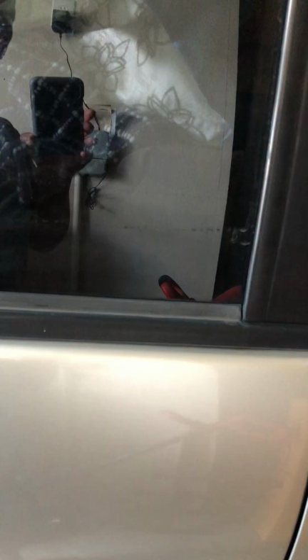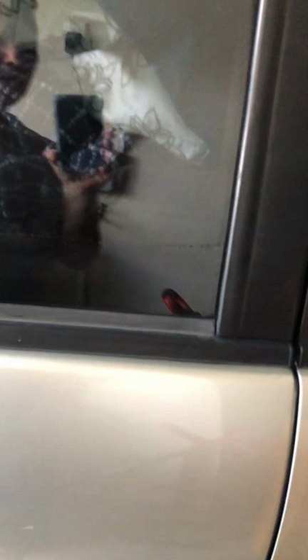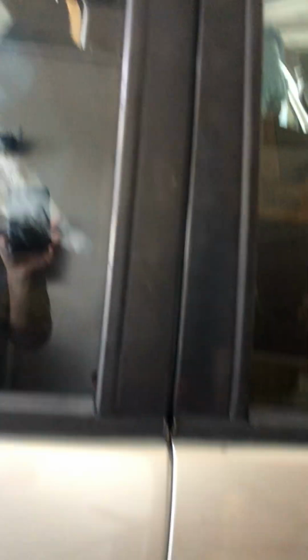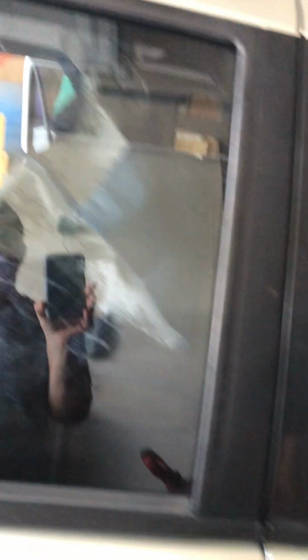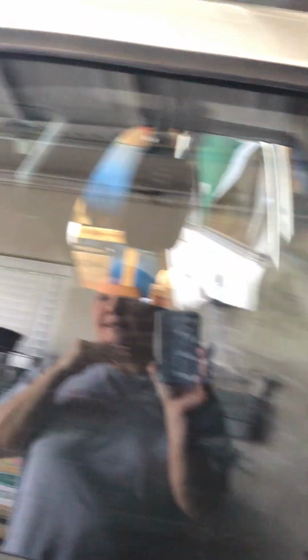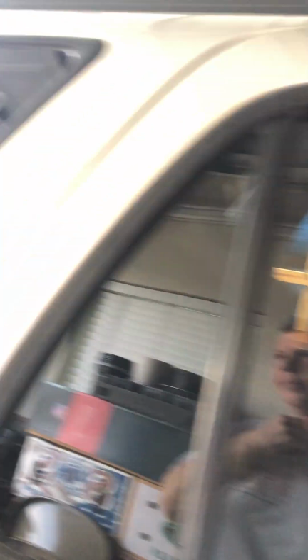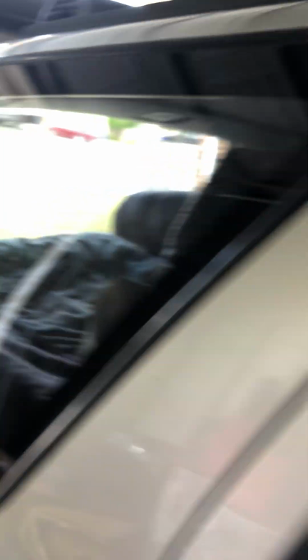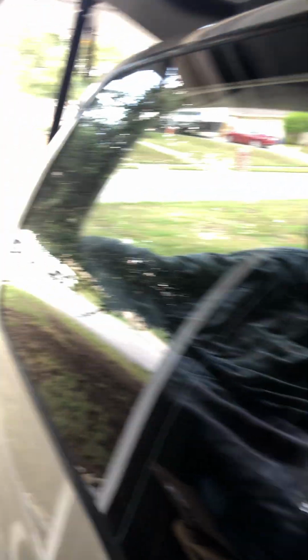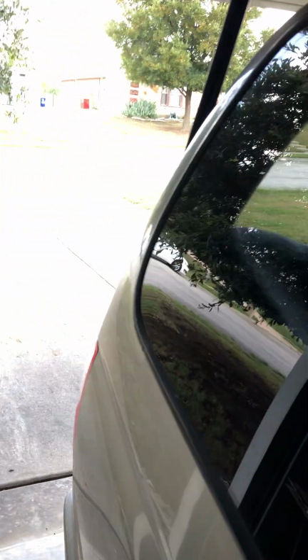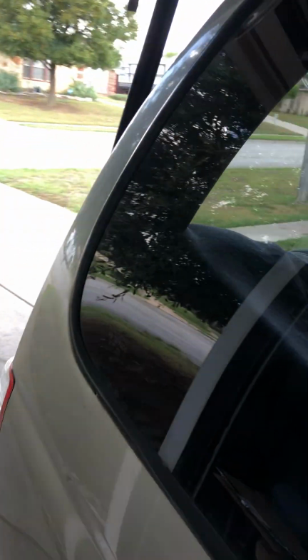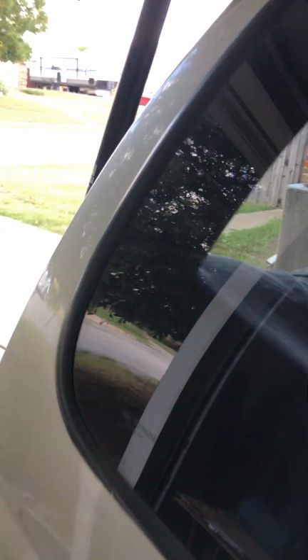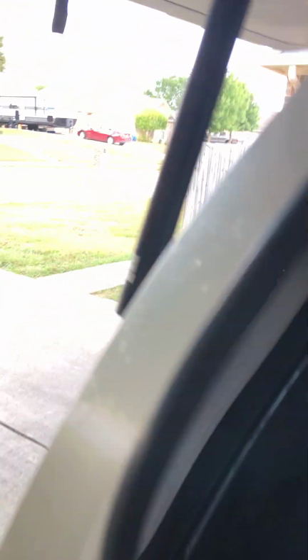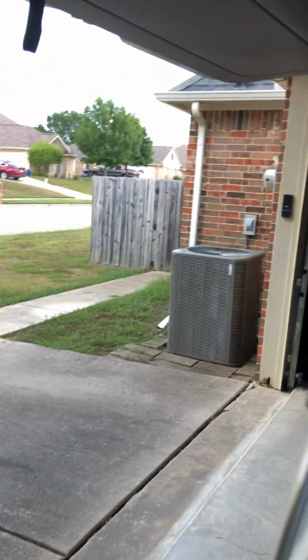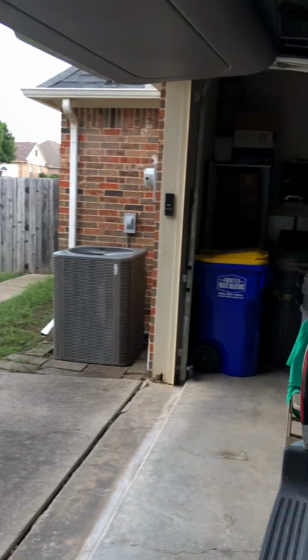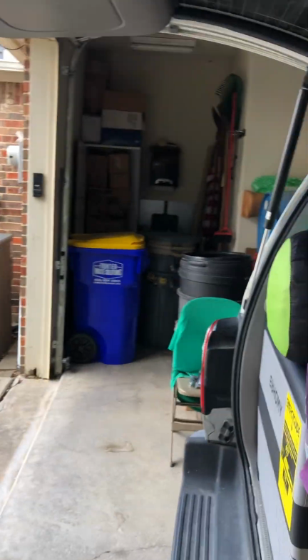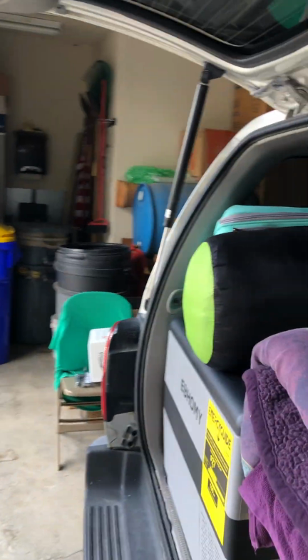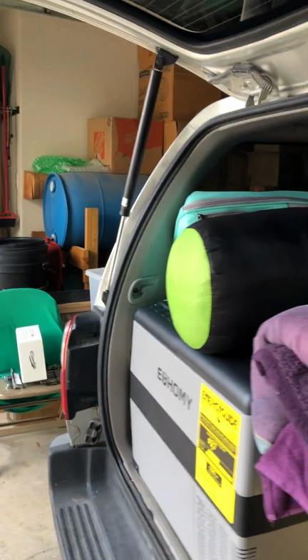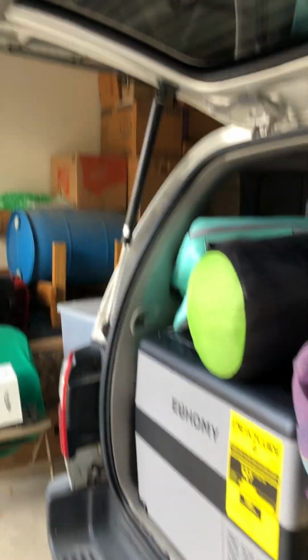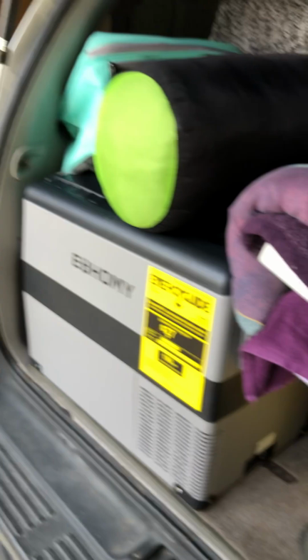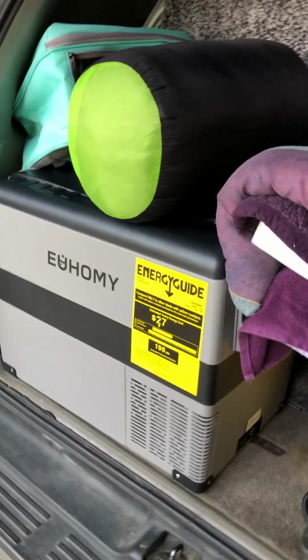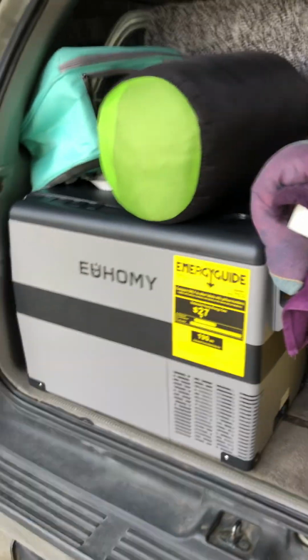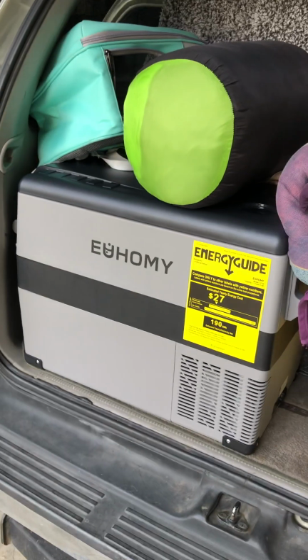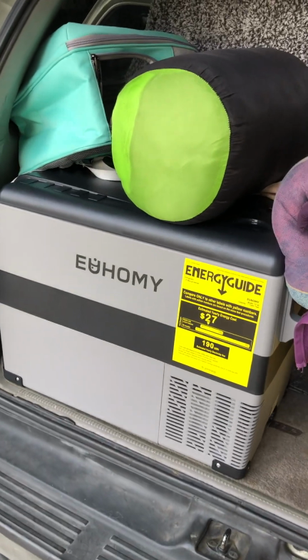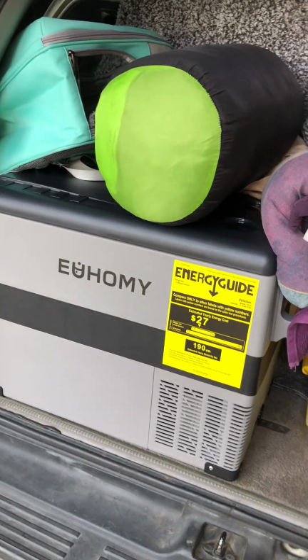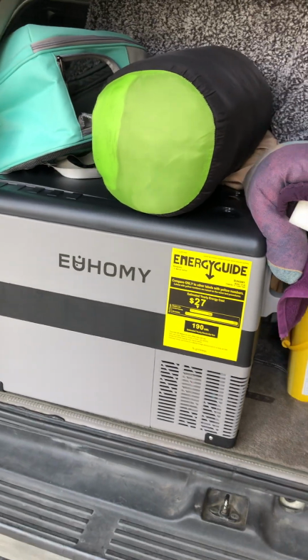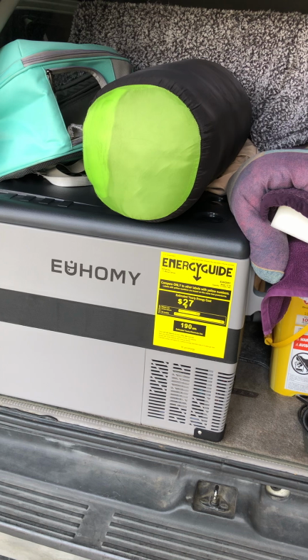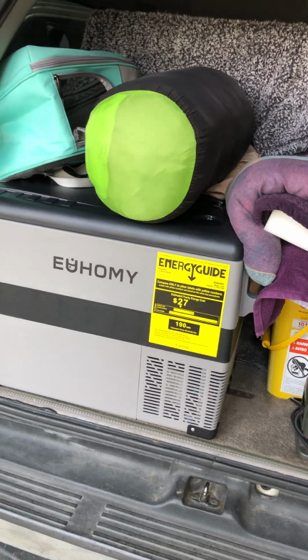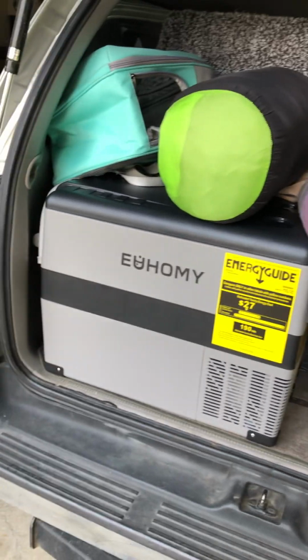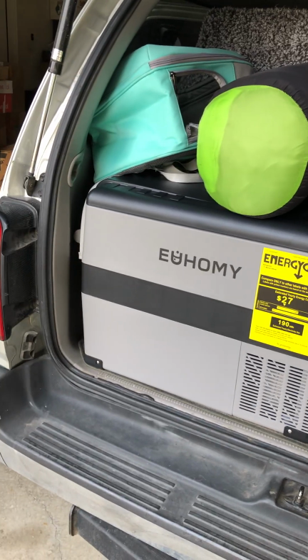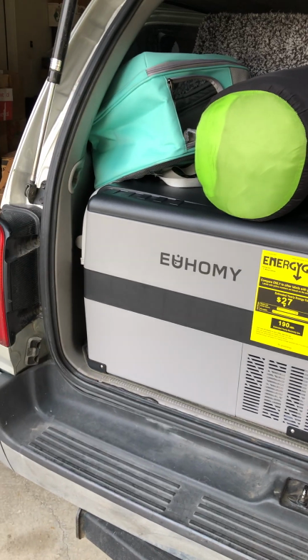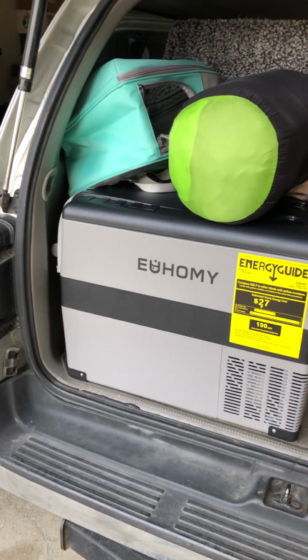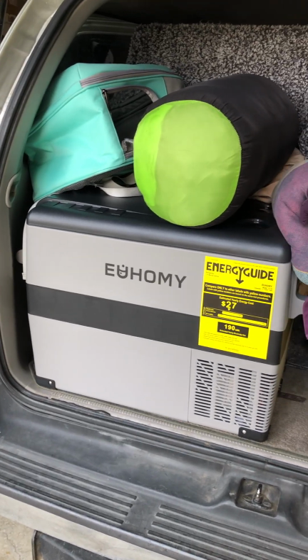I've got the Jackery and the fridge. The Jackery will not power the fridge — I have to get a bigger one with solar on top of my vehicle to be able to power the fridge.